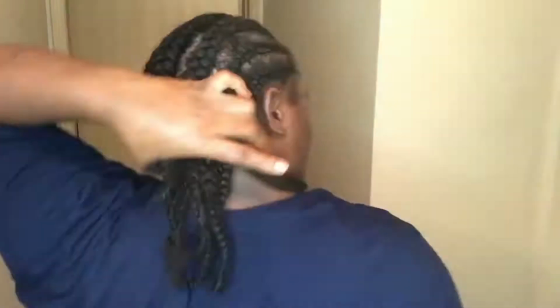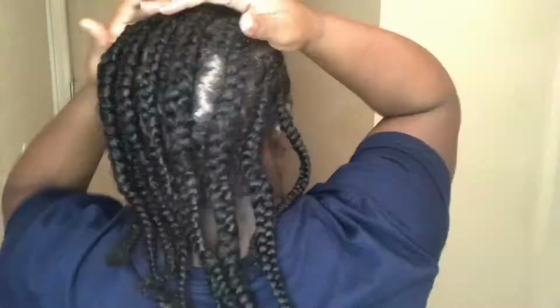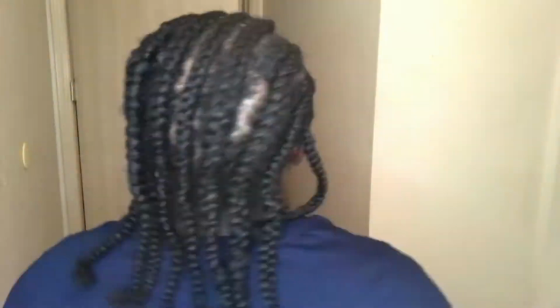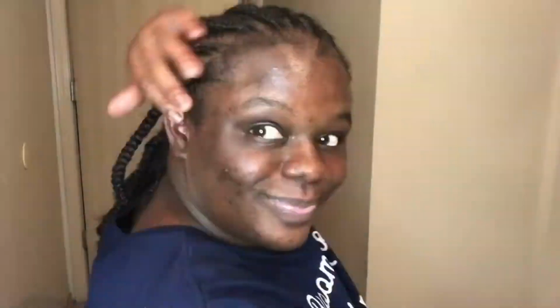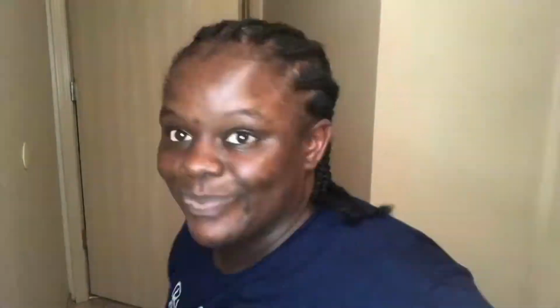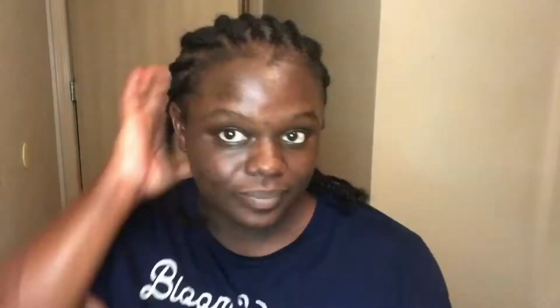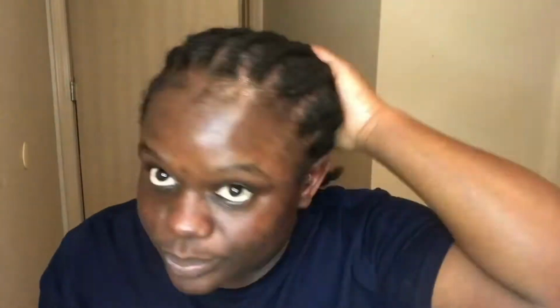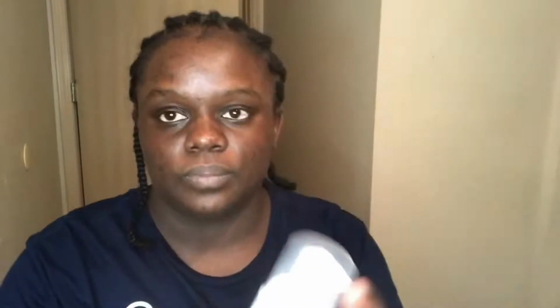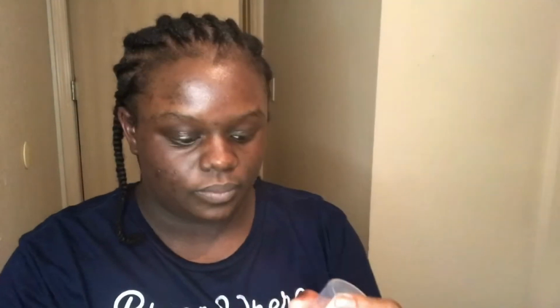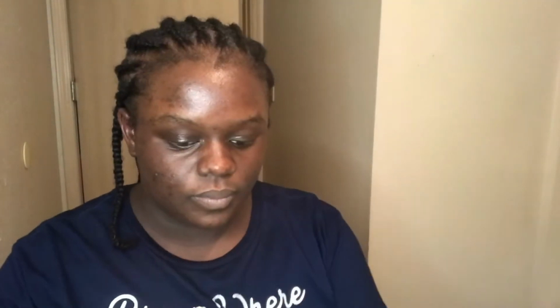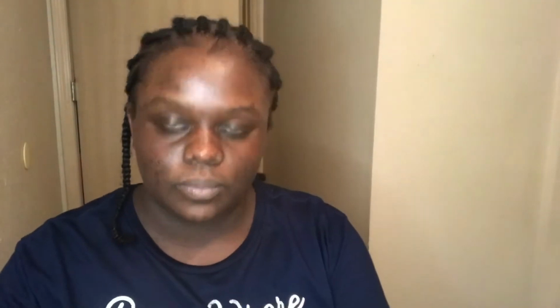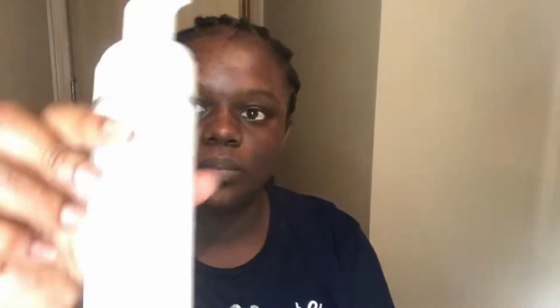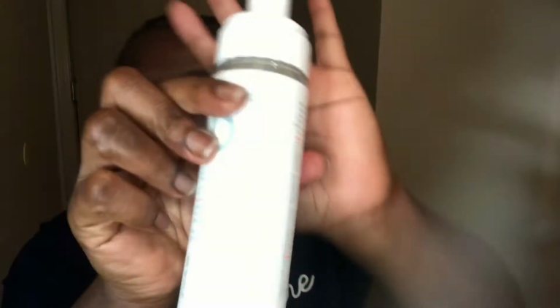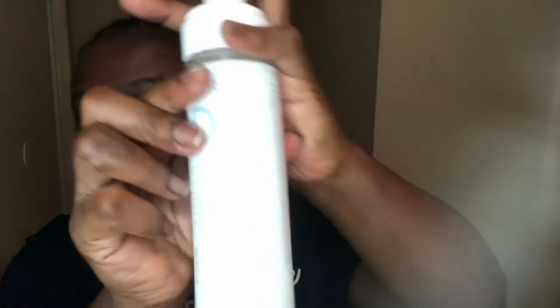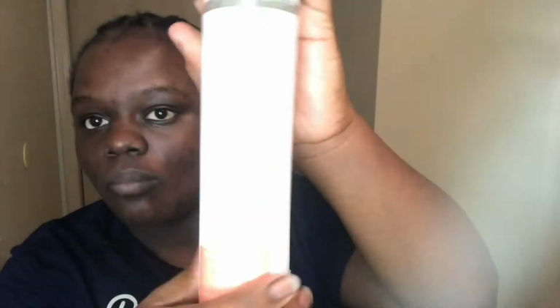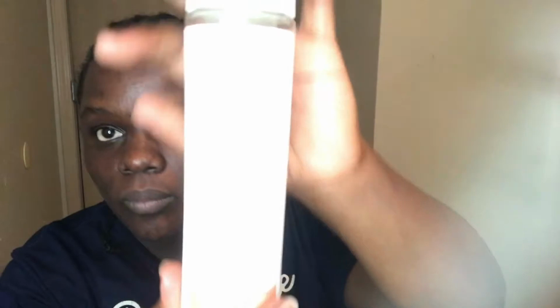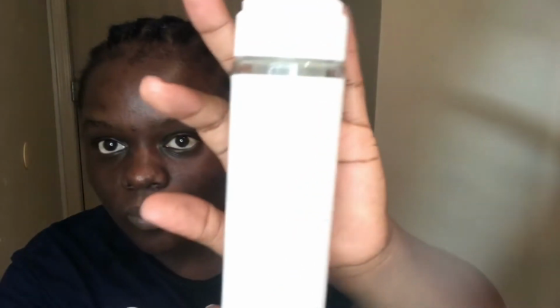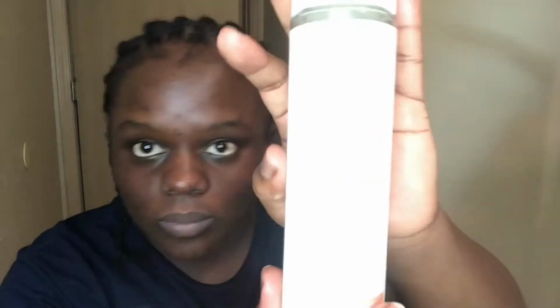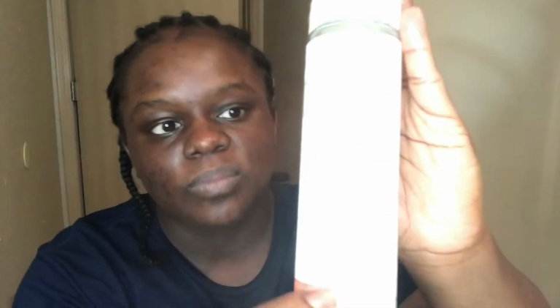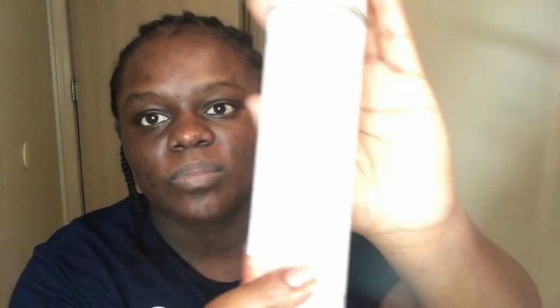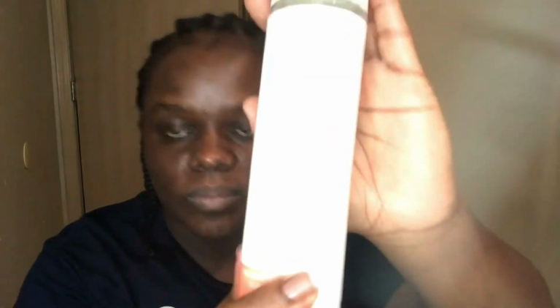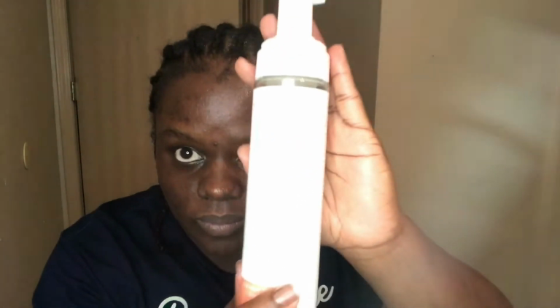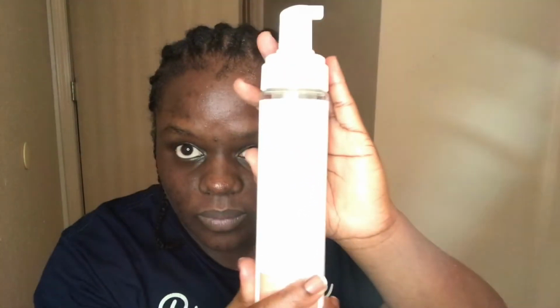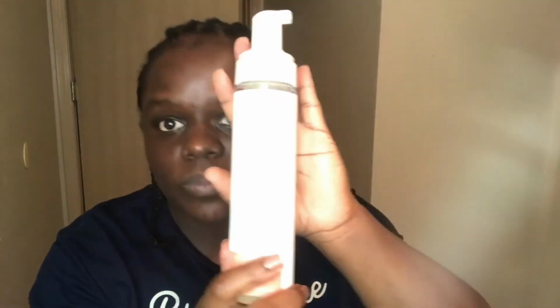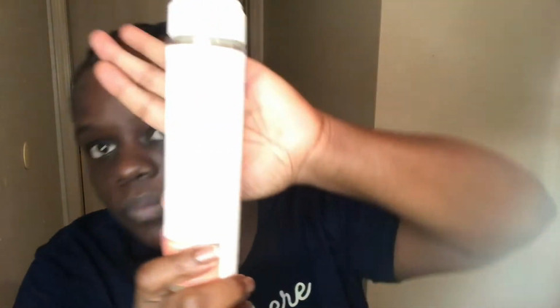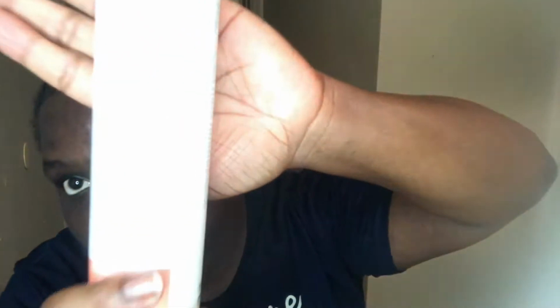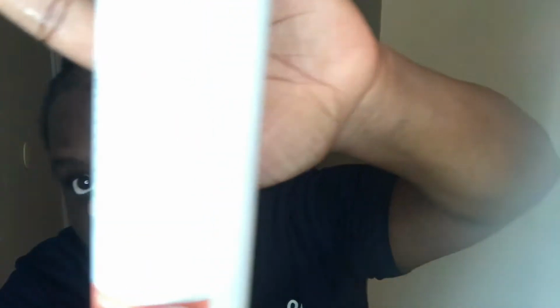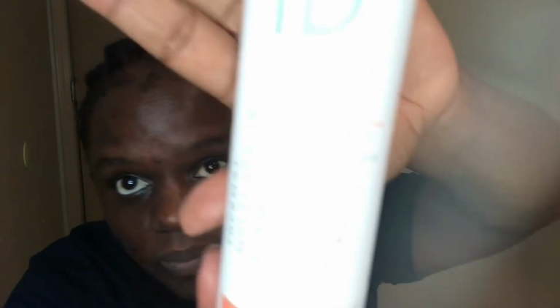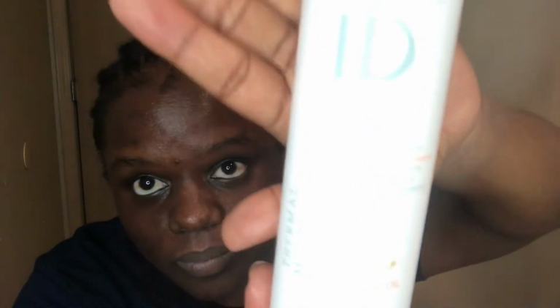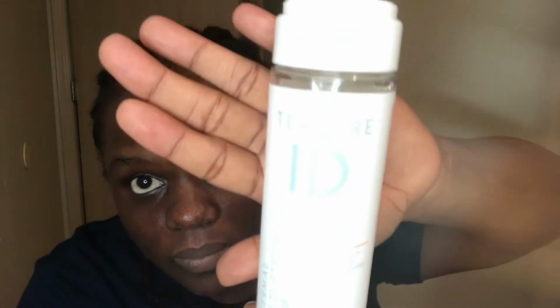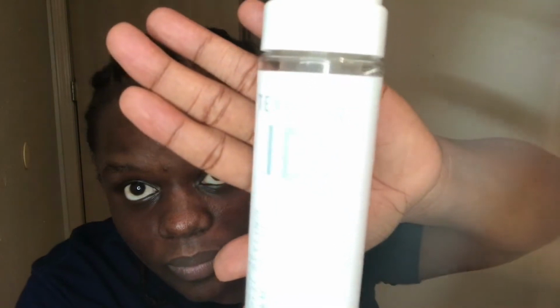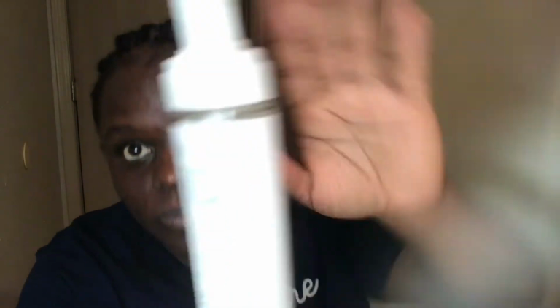Of course I always add mousse to my braids. I love this mousse — oh my god, I forgot the name of it, I'm gonna put it in the description.